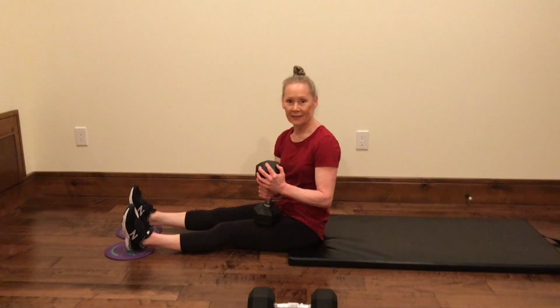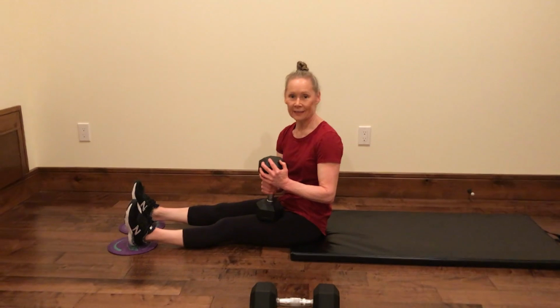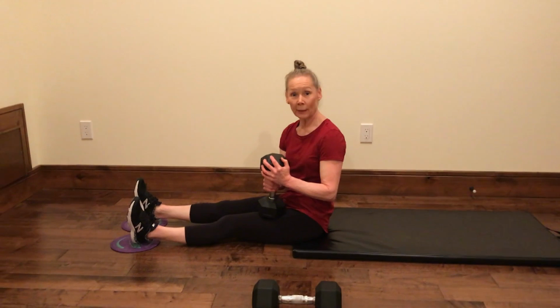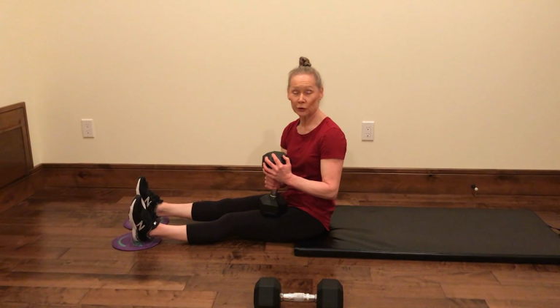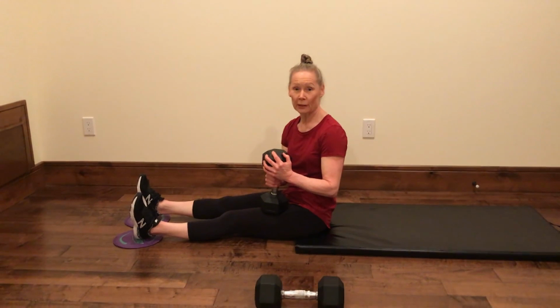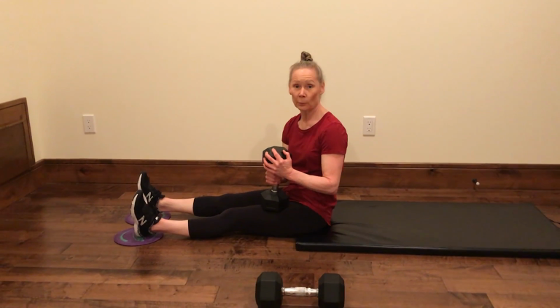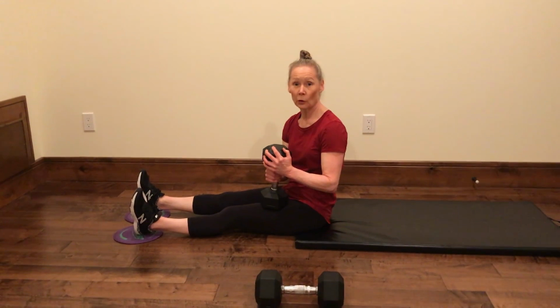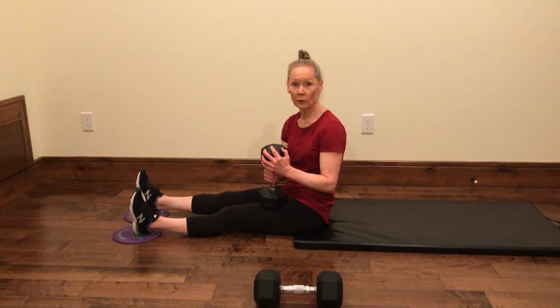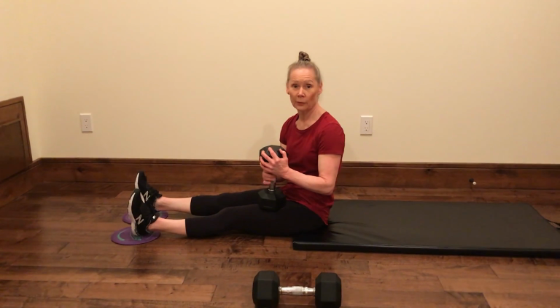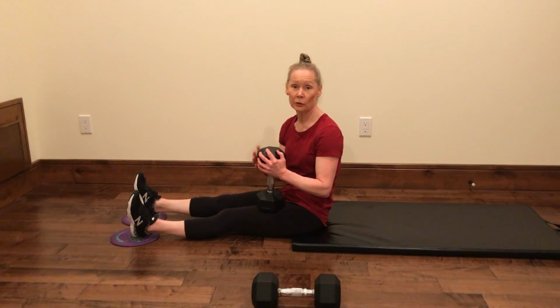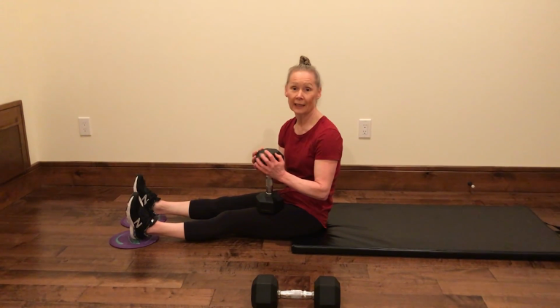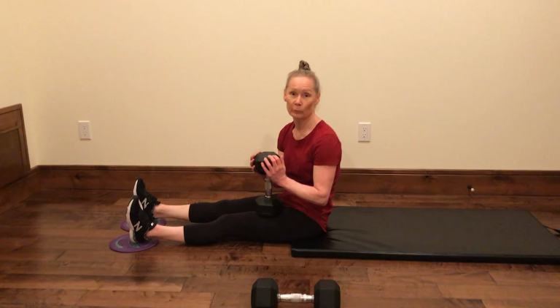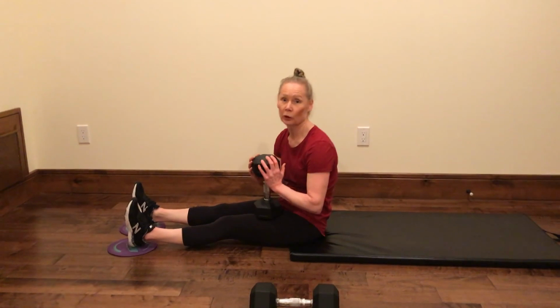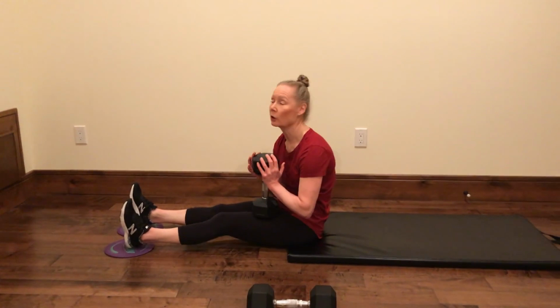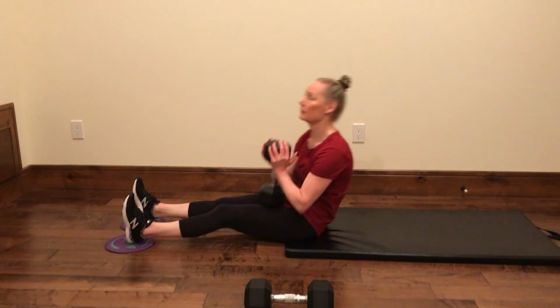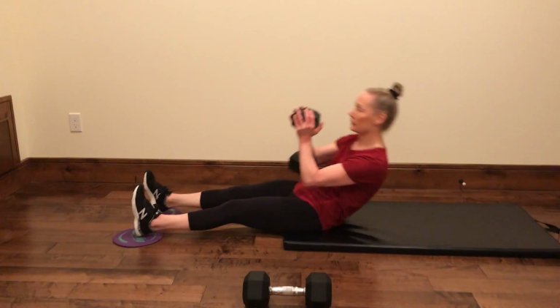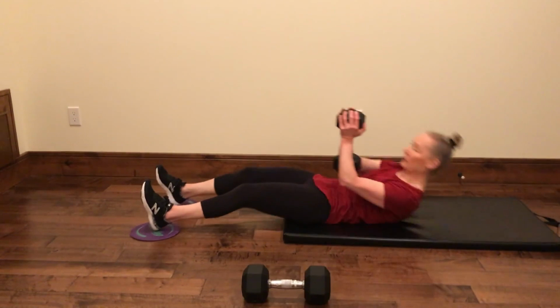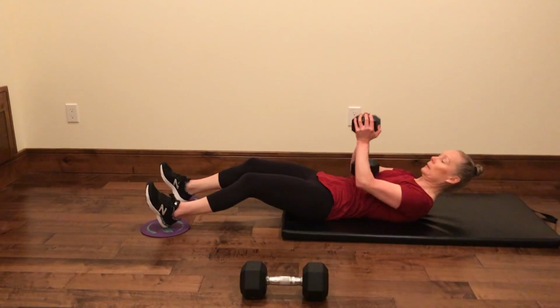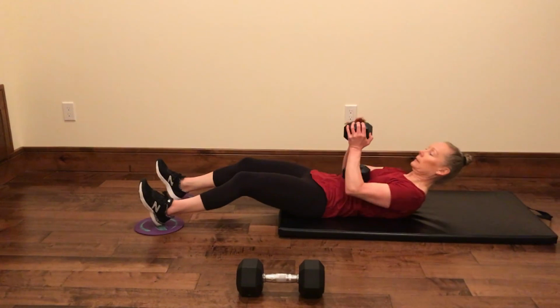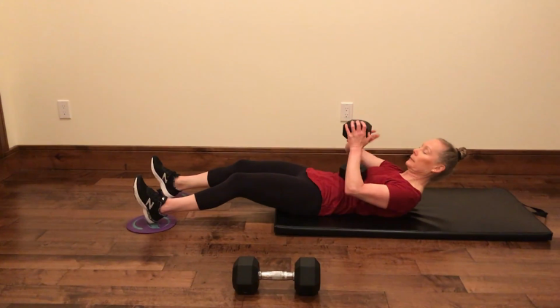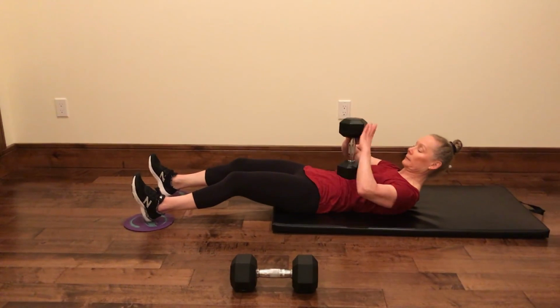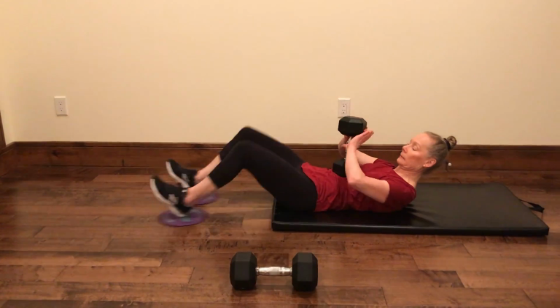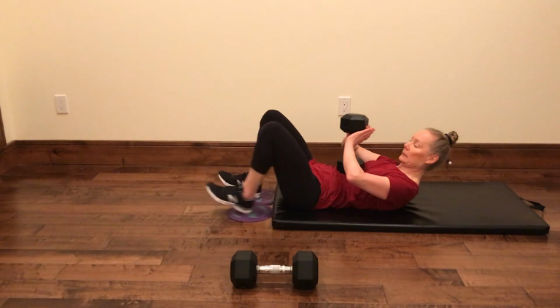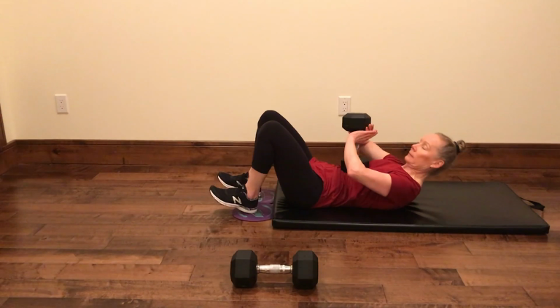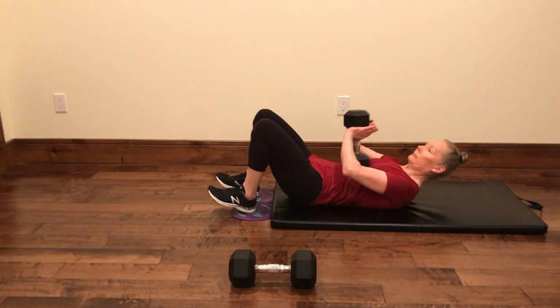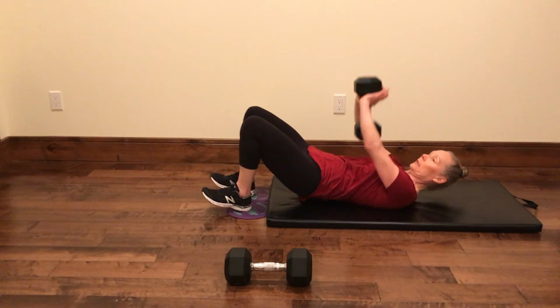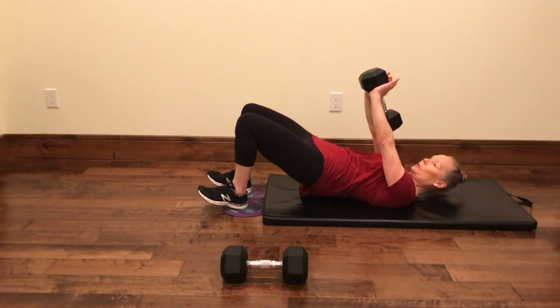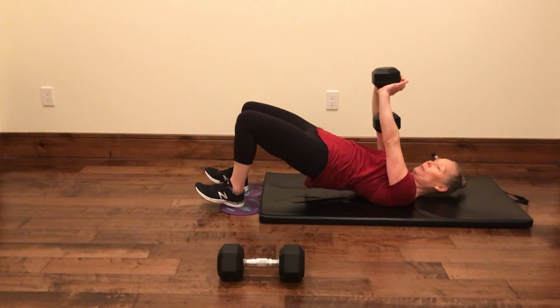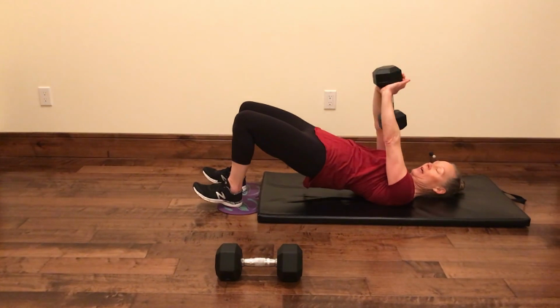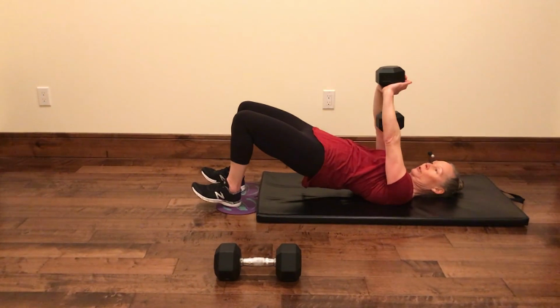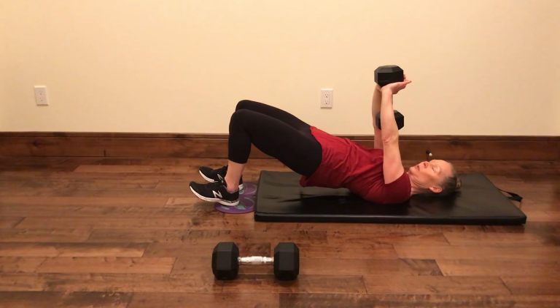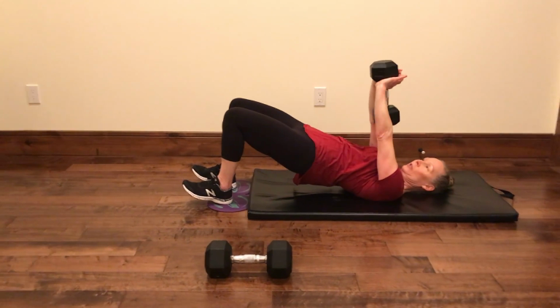This is a dumbbell straight arm pullover with a two-leg hamstring curl. All right, so up into that bridge position.